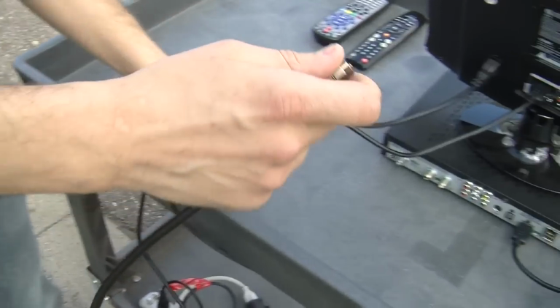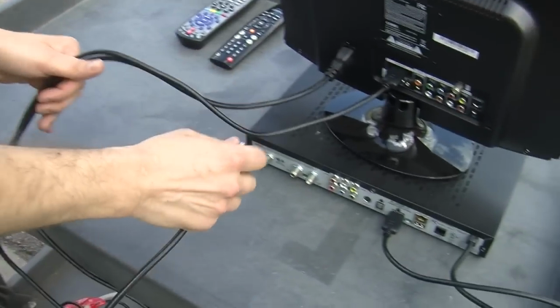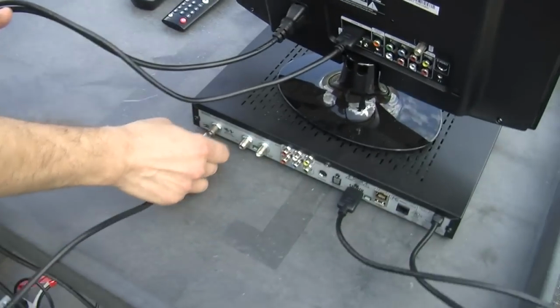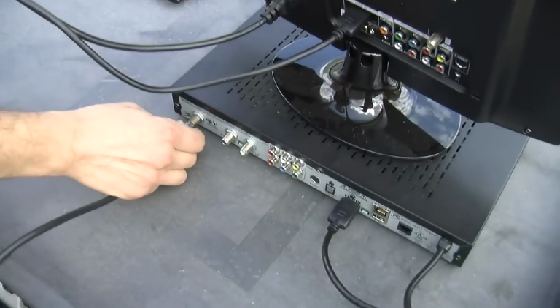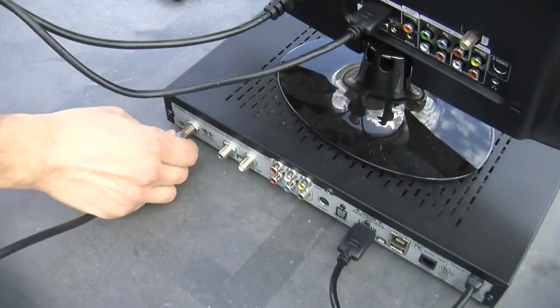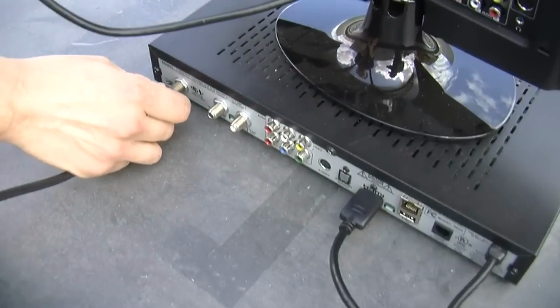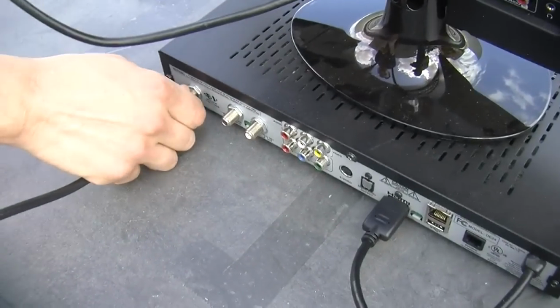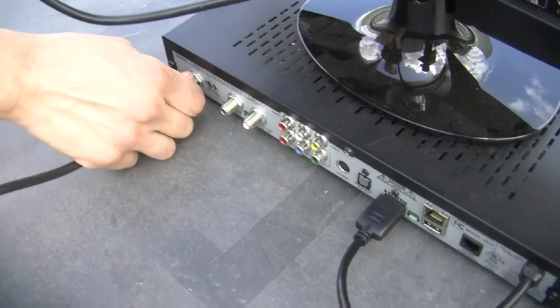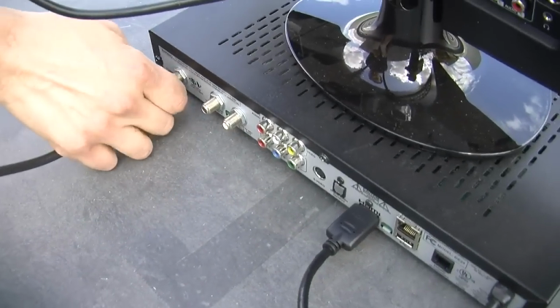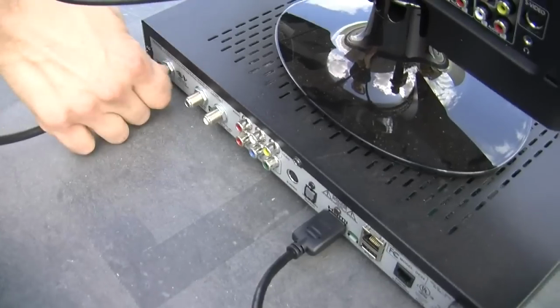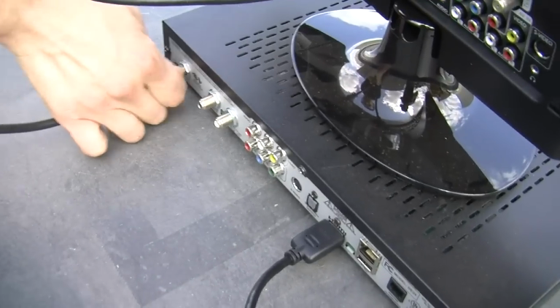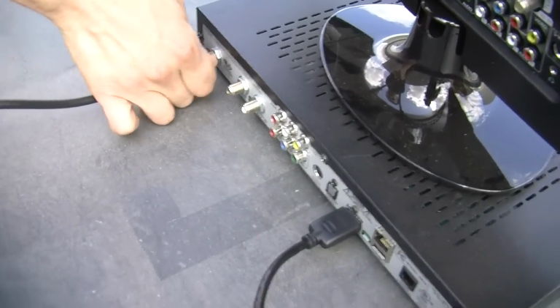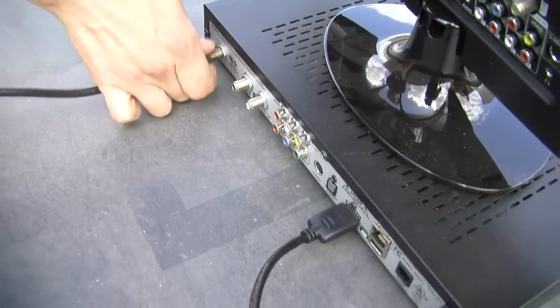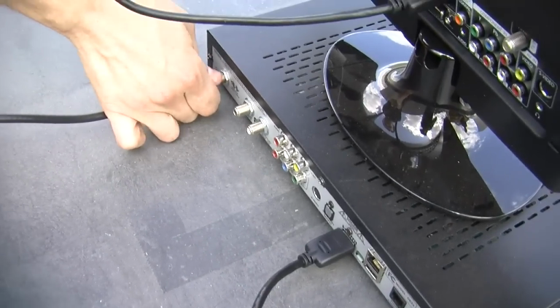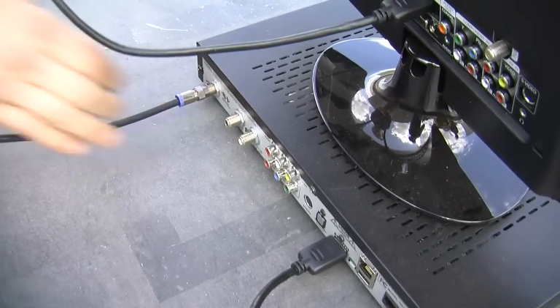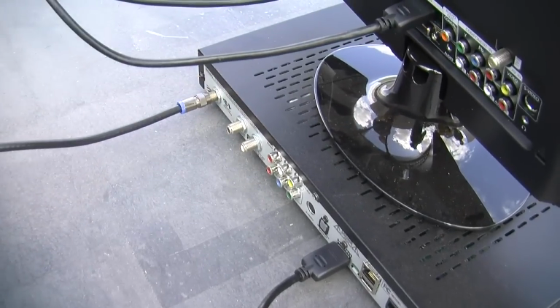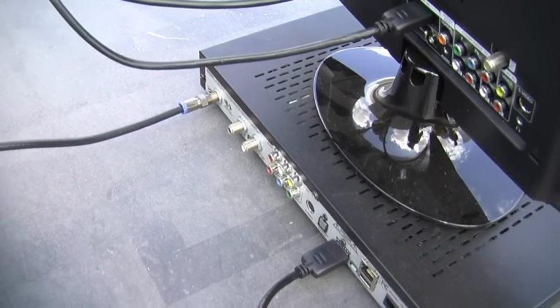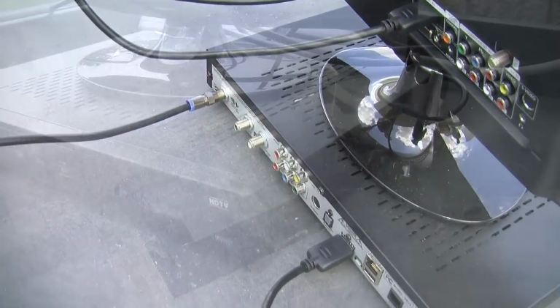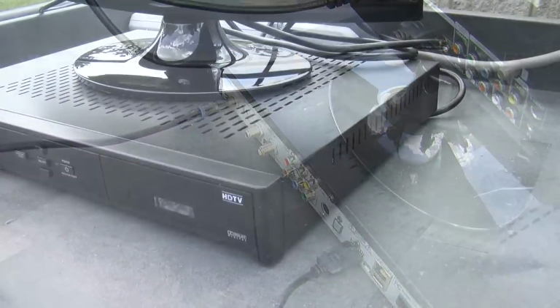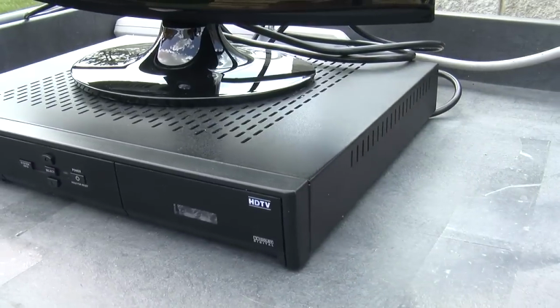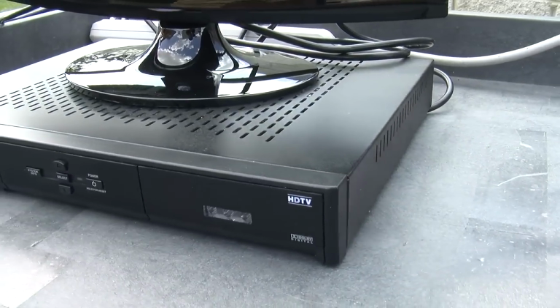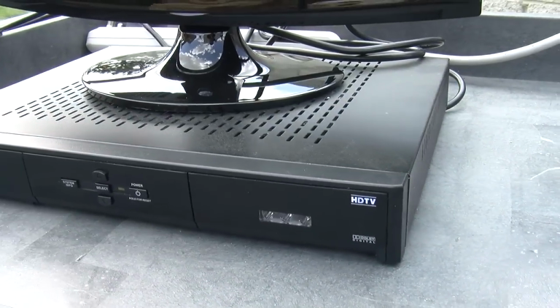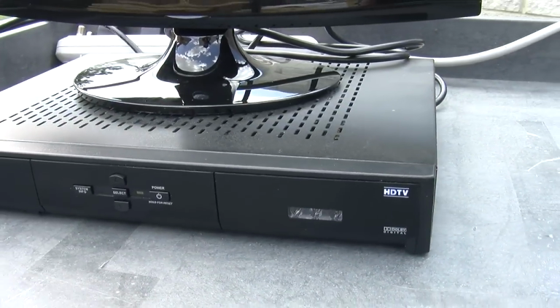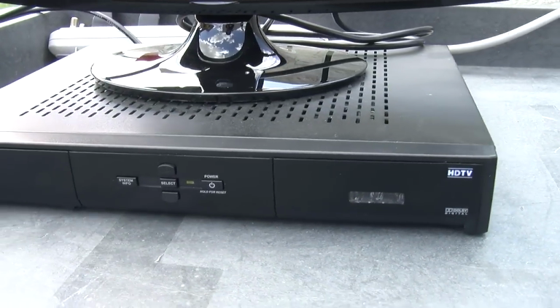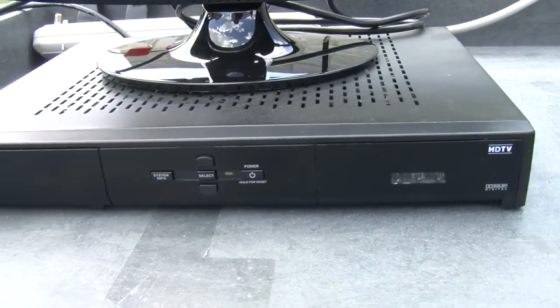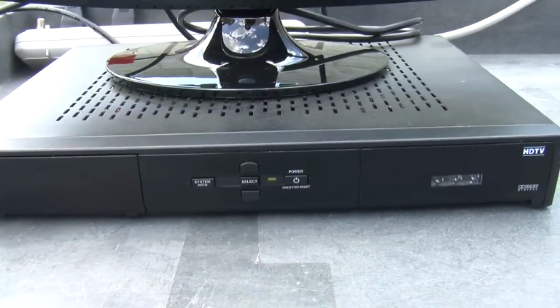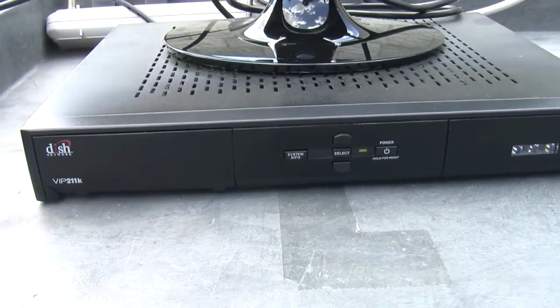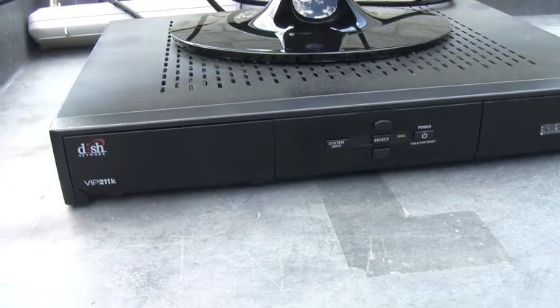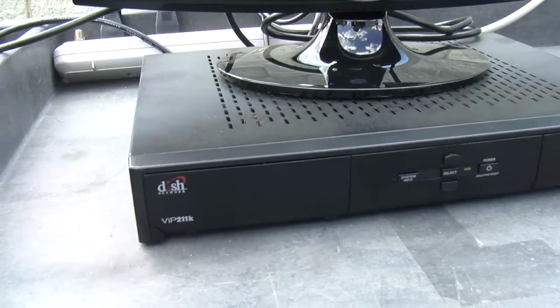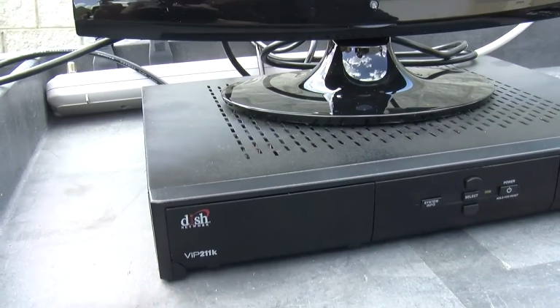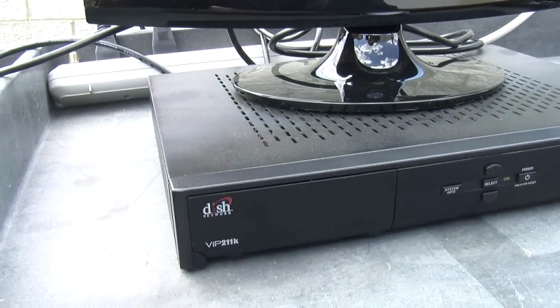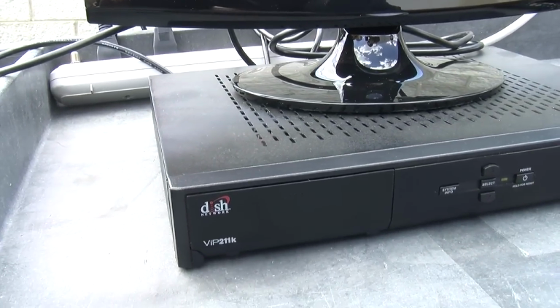Run the other end of the coaxial cable right into the back of your DISH receiver. Now hook up your television, get the receiver plugged in and turned on. It takes about 2 minutes for this particular receiver to warm up. Wait until you see a solid green light on the front and you'll be okay.